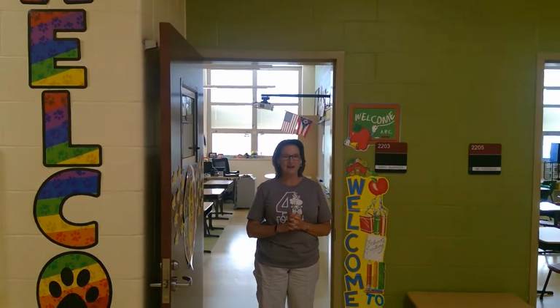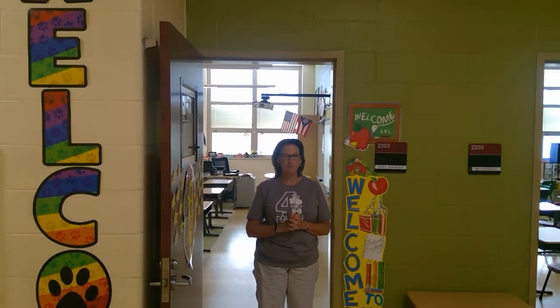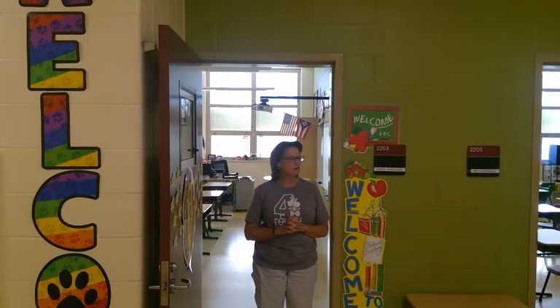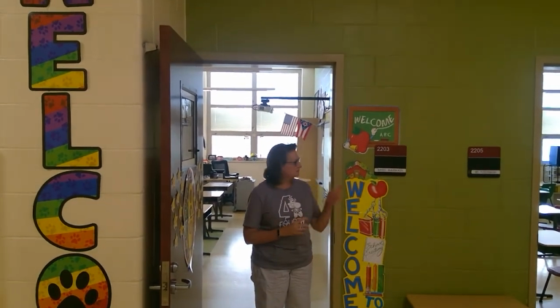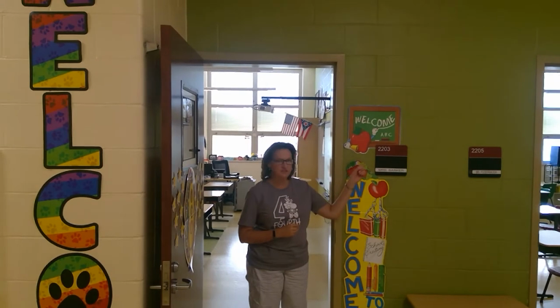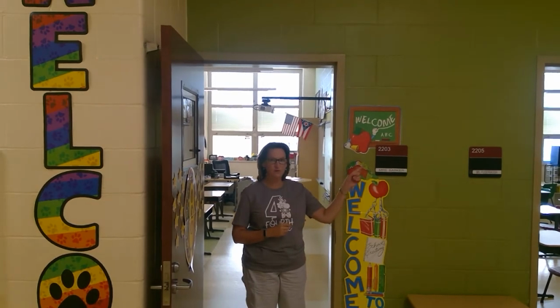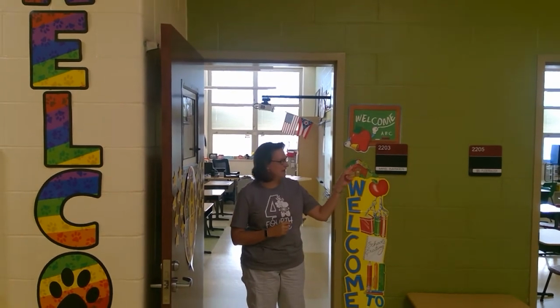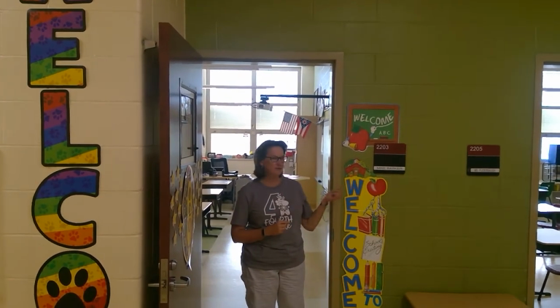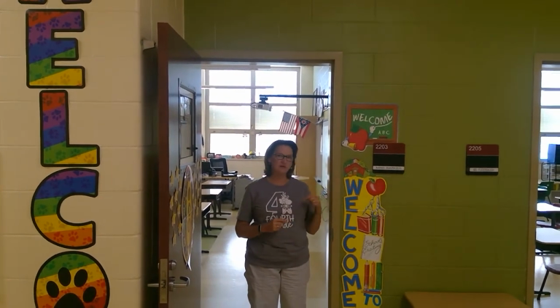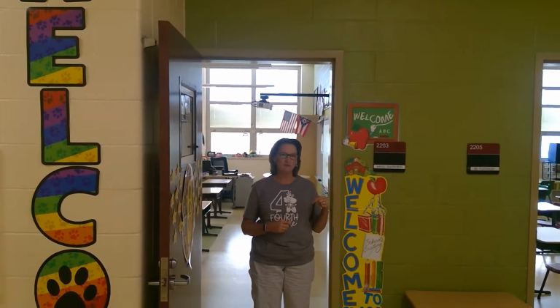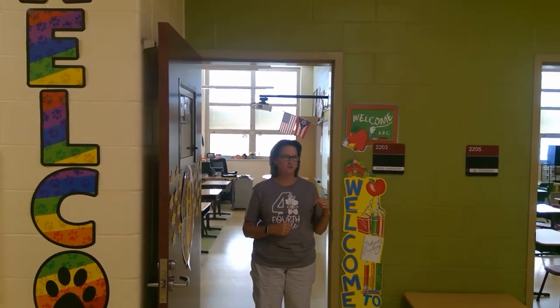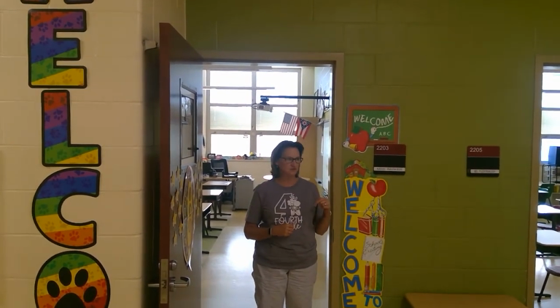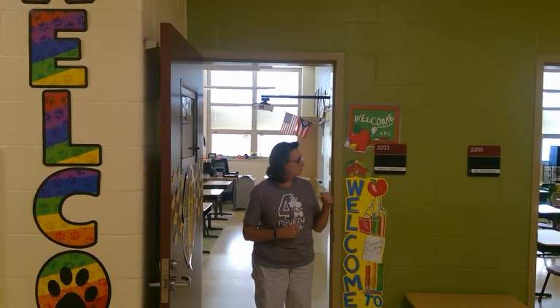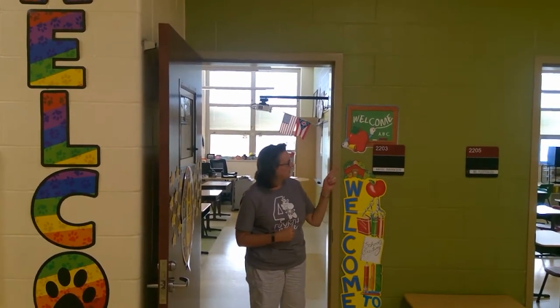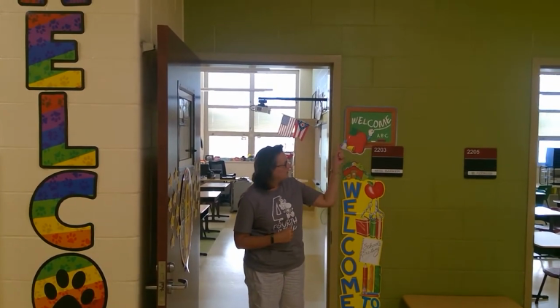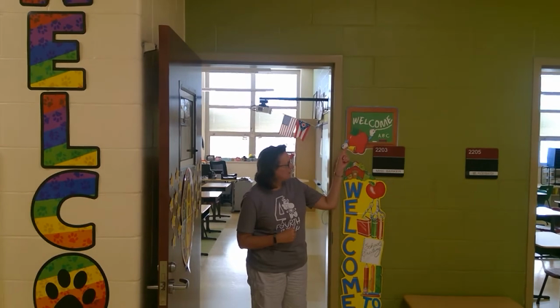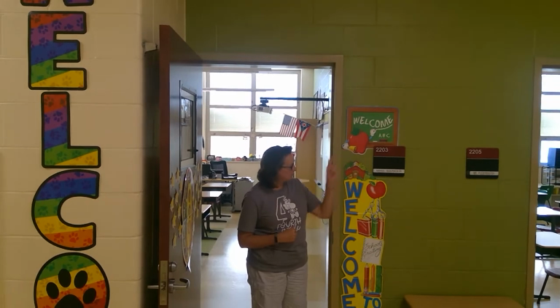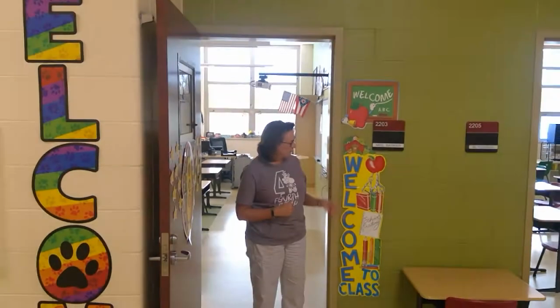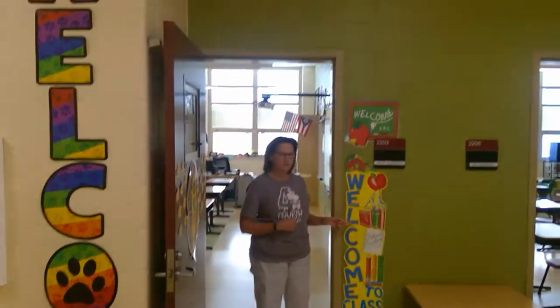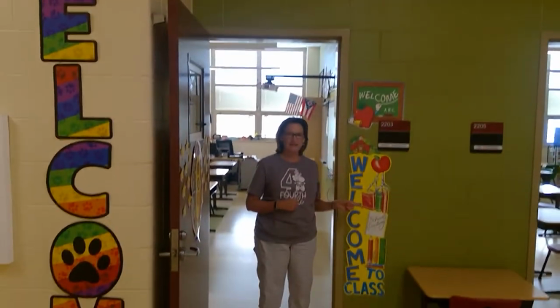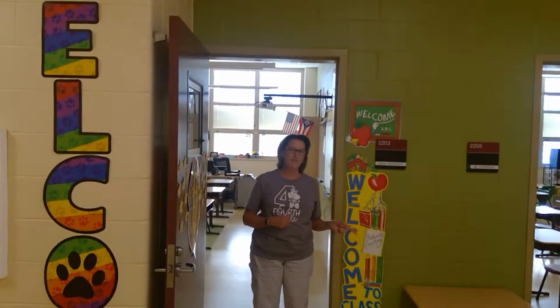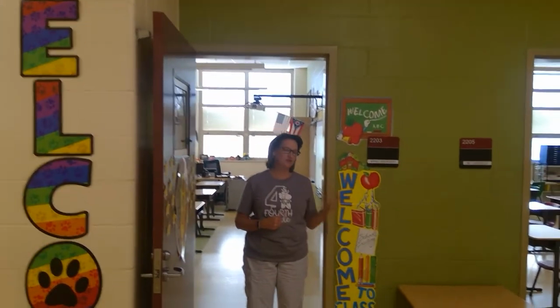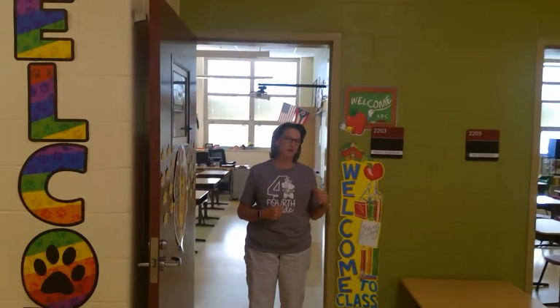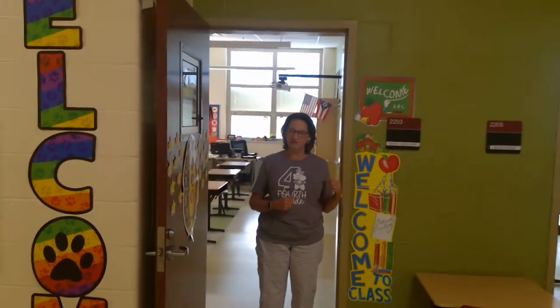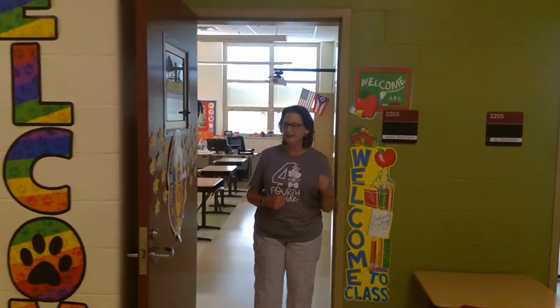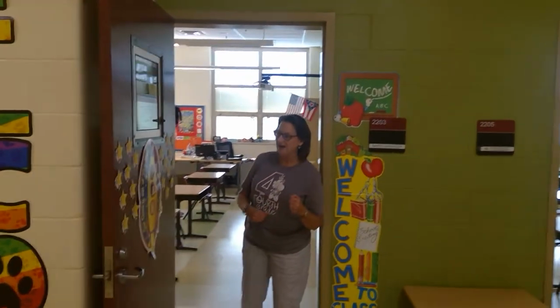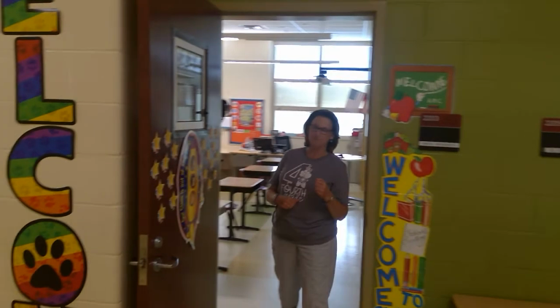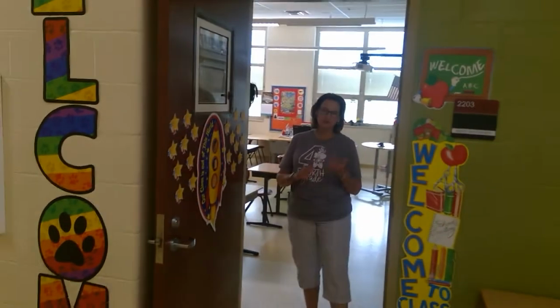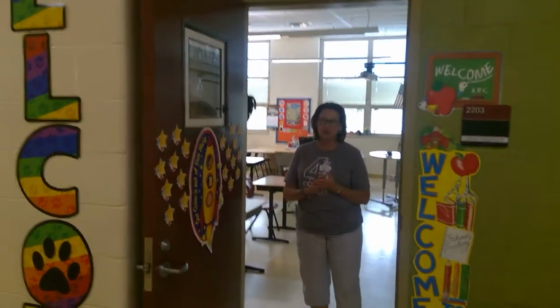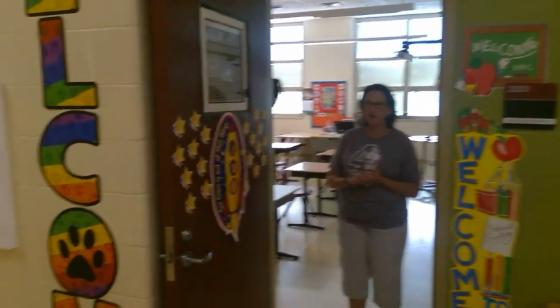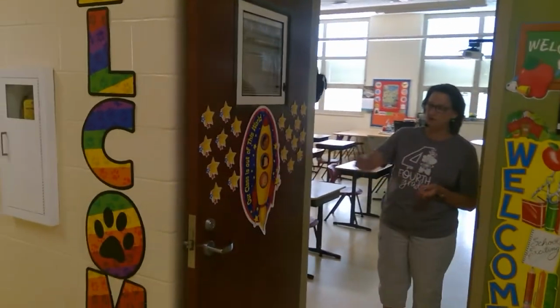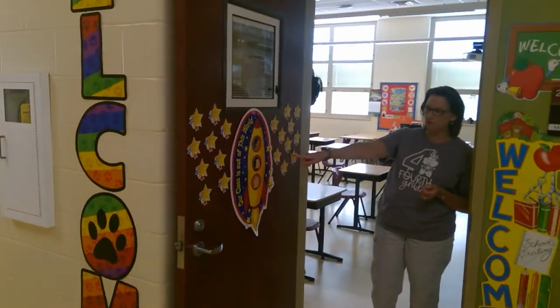Our room number is 2203 and when you come down the hallway, boys and girls, just look for the apple welcome sign. Also, when you walk down the hallway, look for the door.